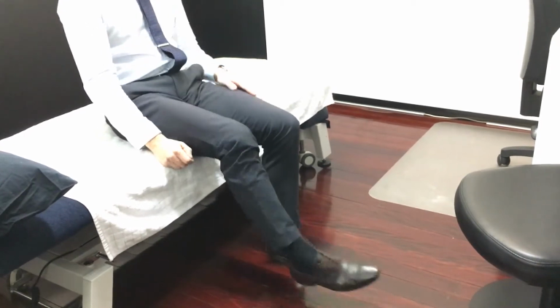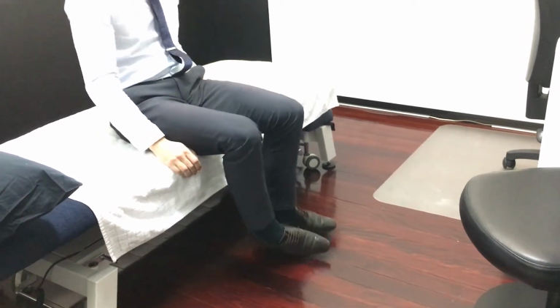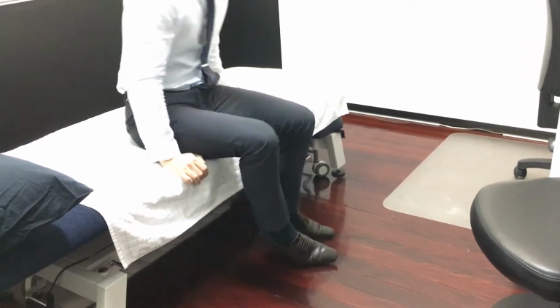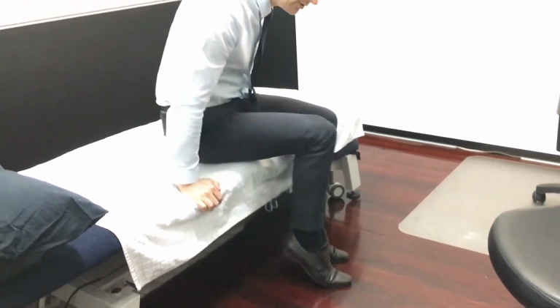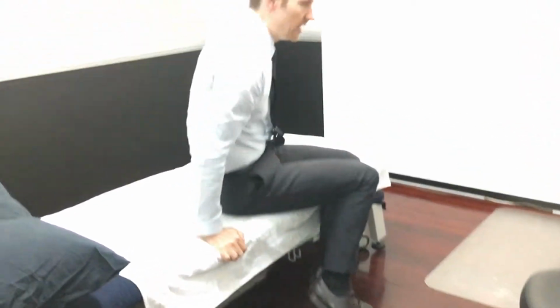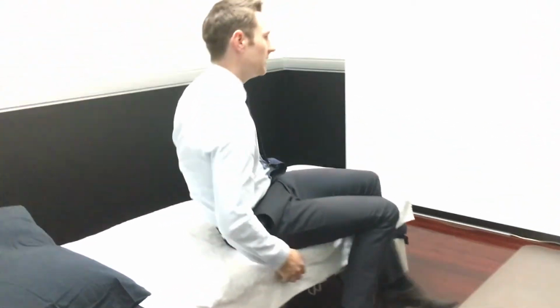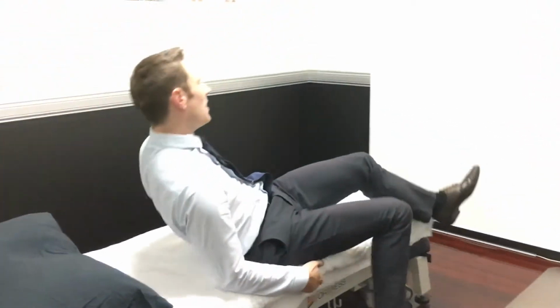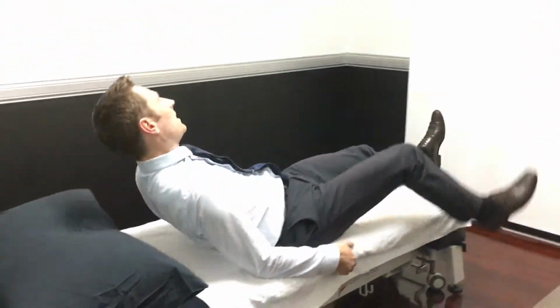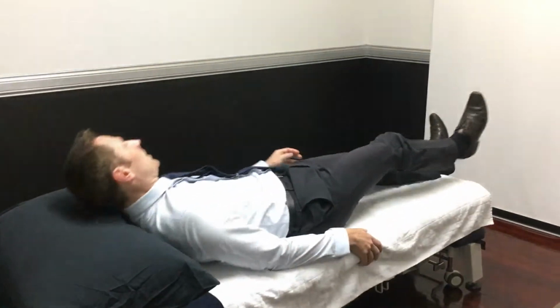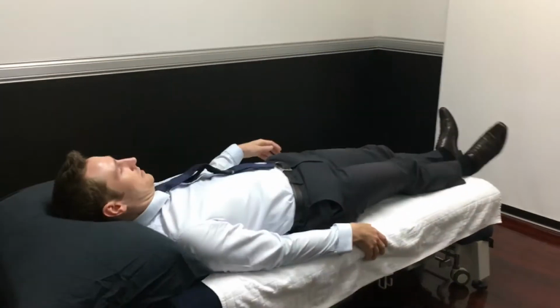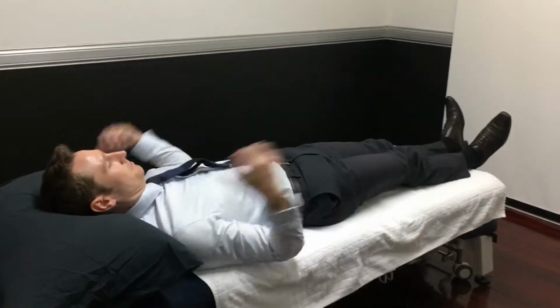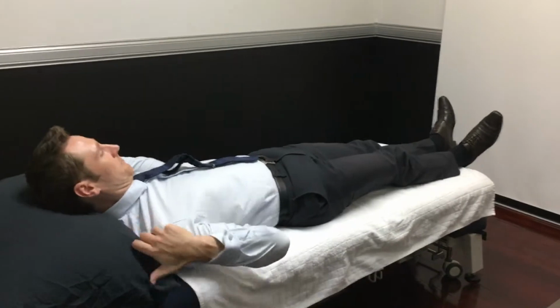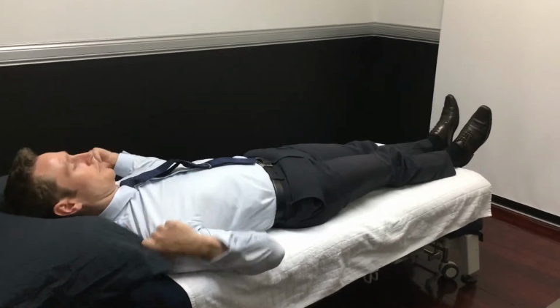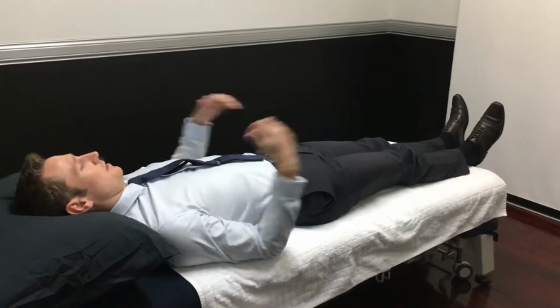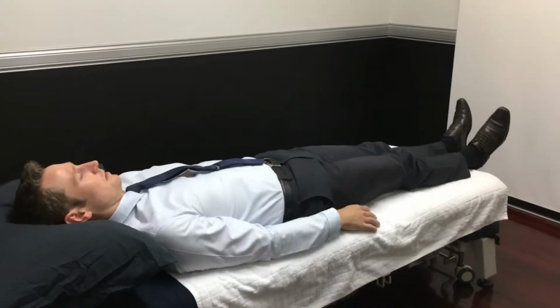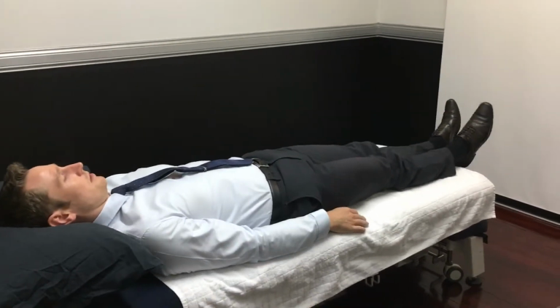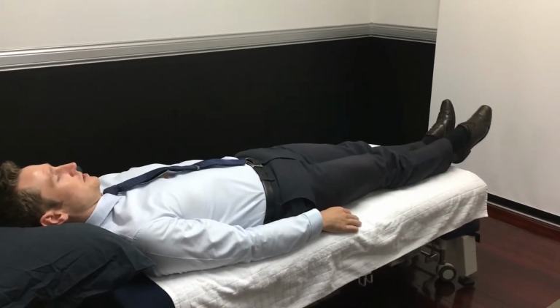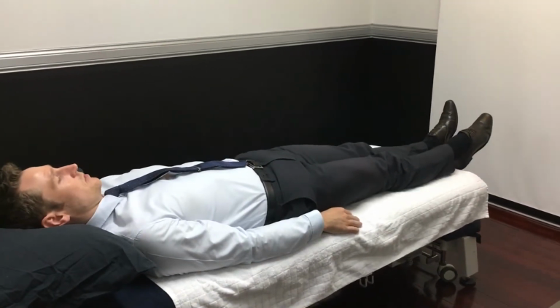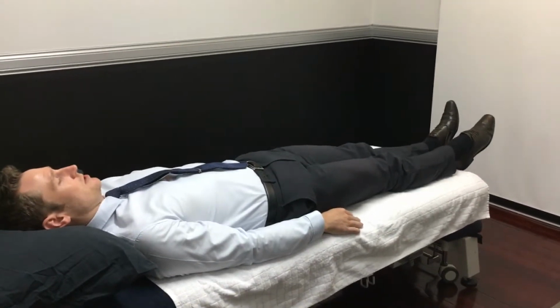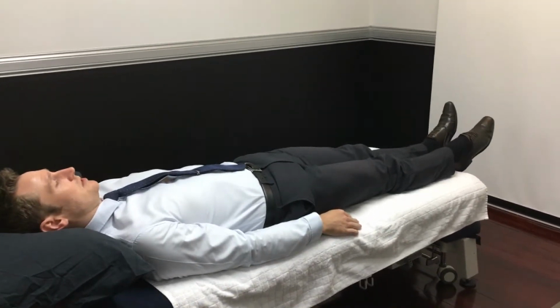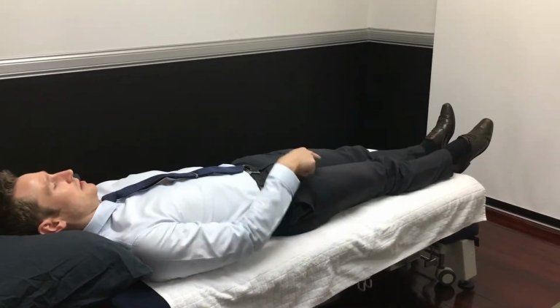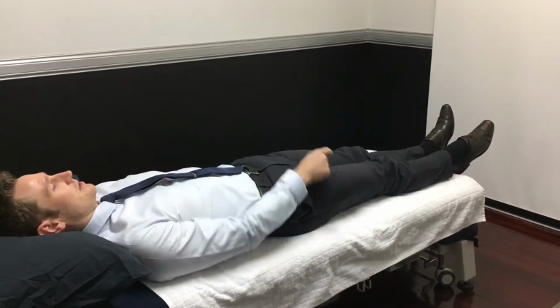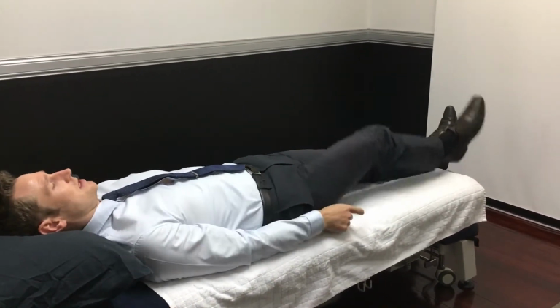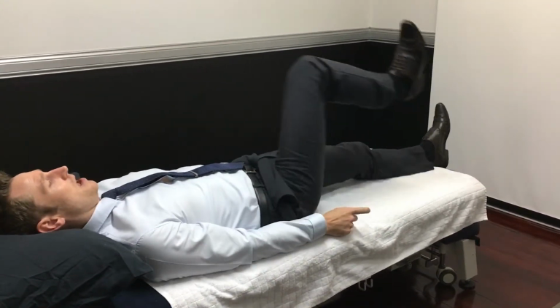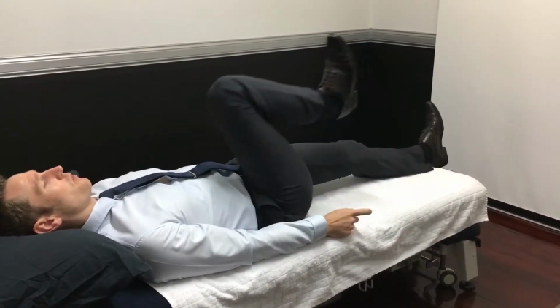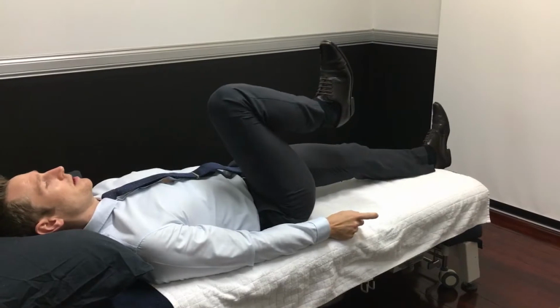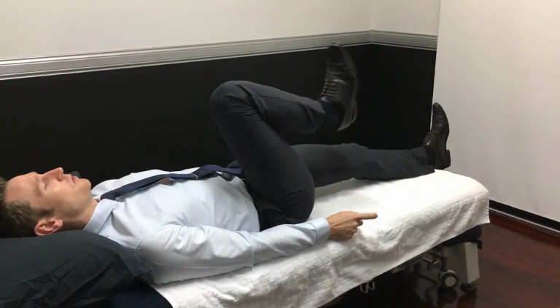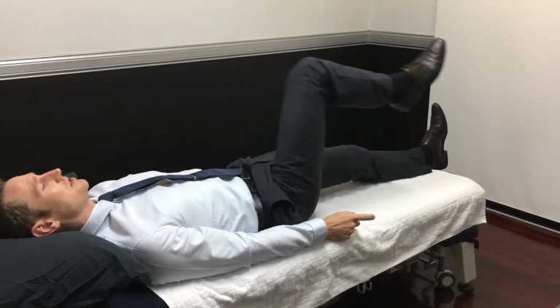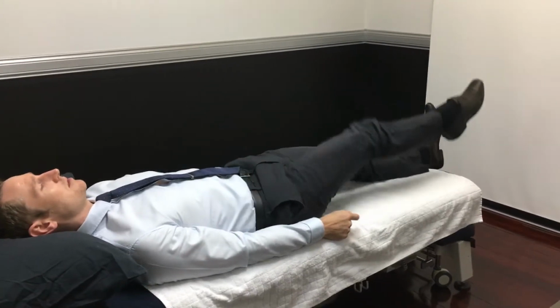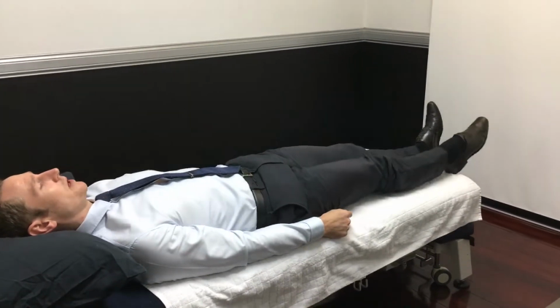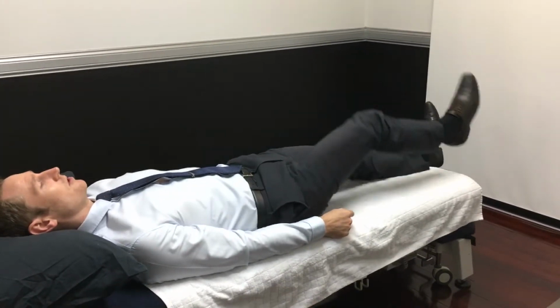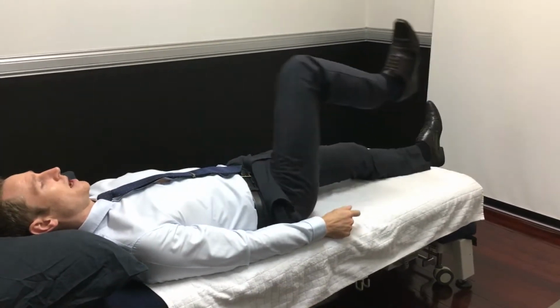You can do that in lying as well. Starting with the toes pointed, leg out straight, and then bringing it up towards the chest, bringing the toes back.